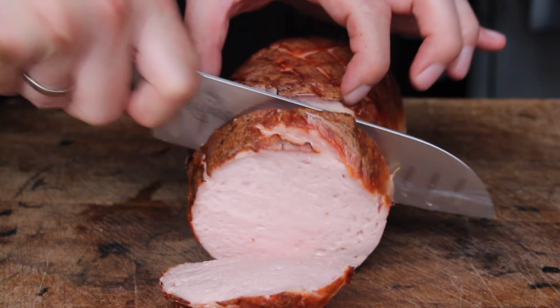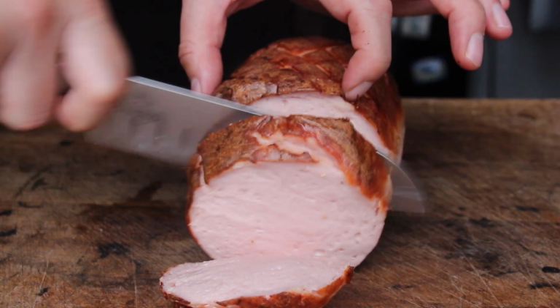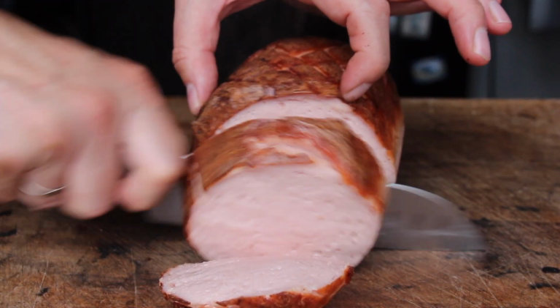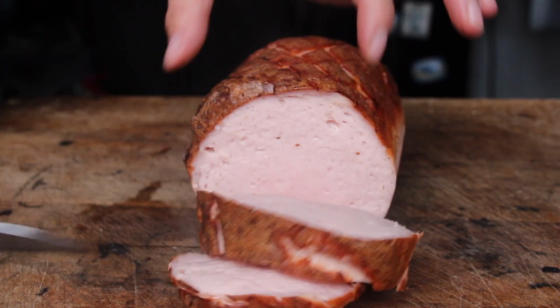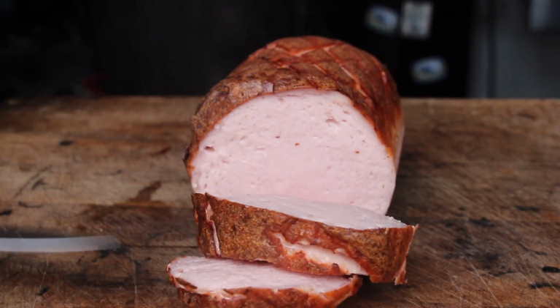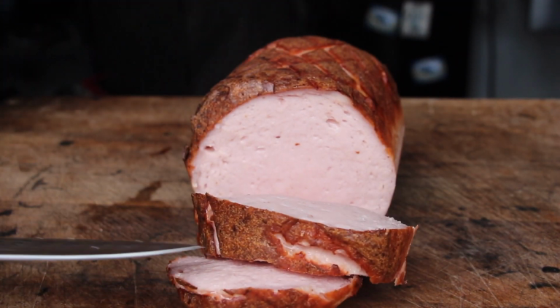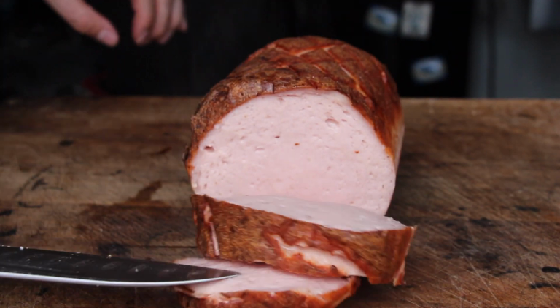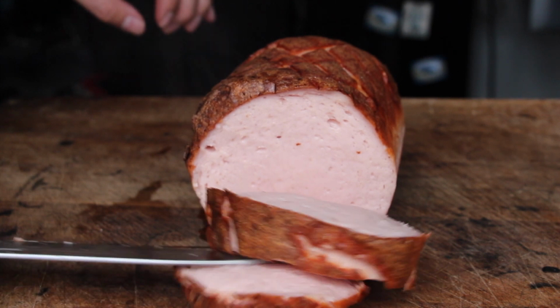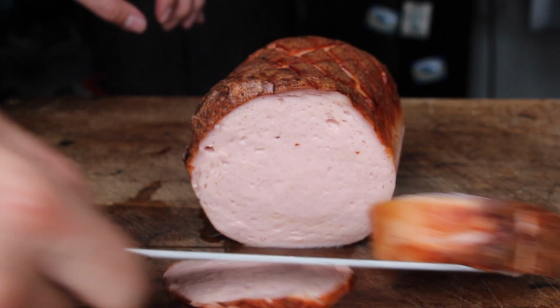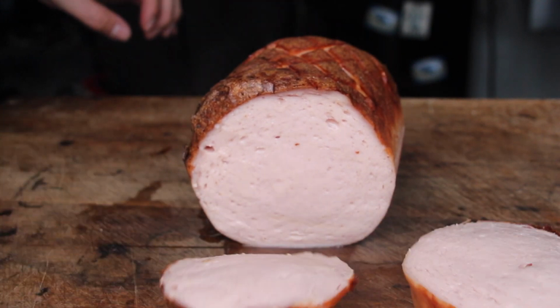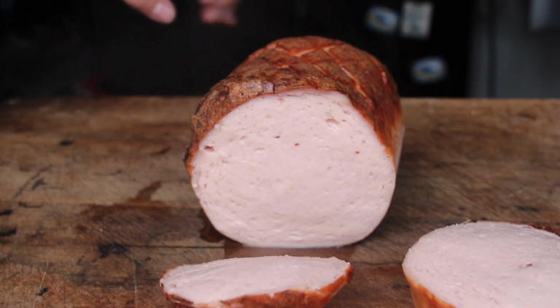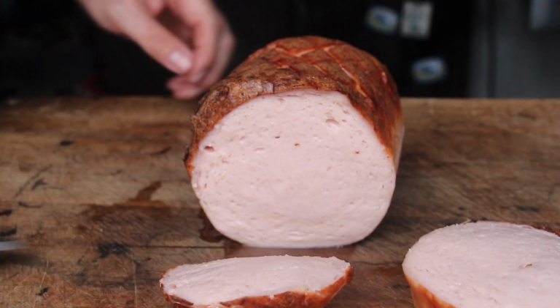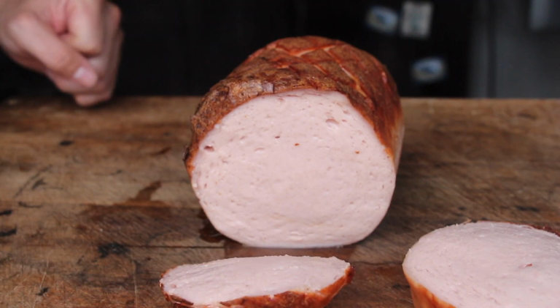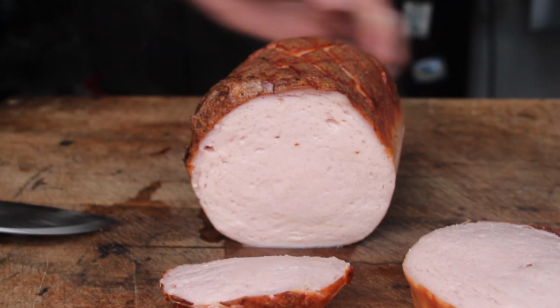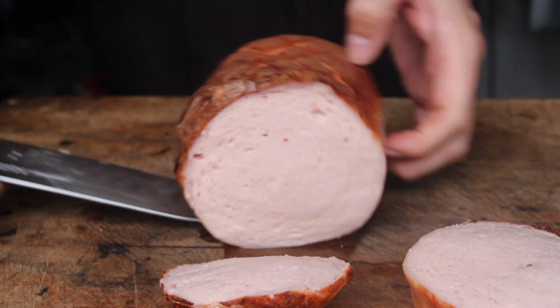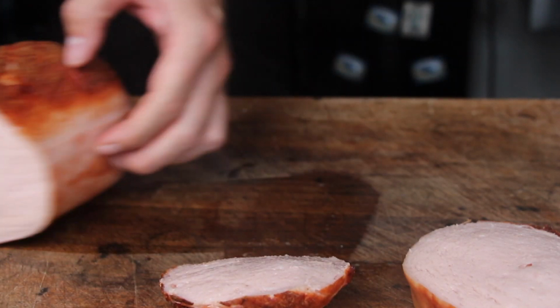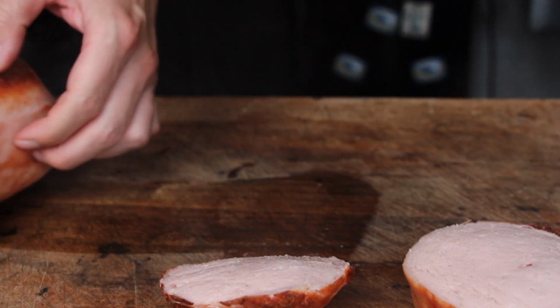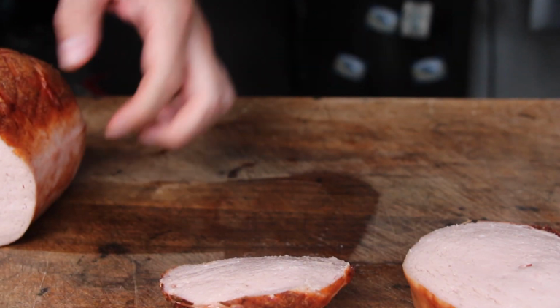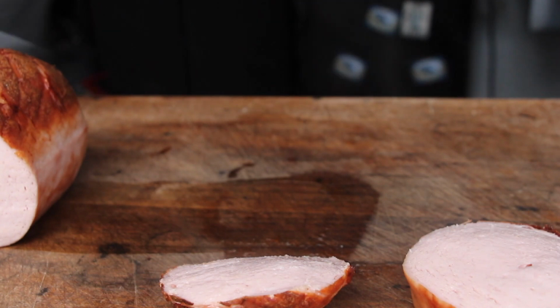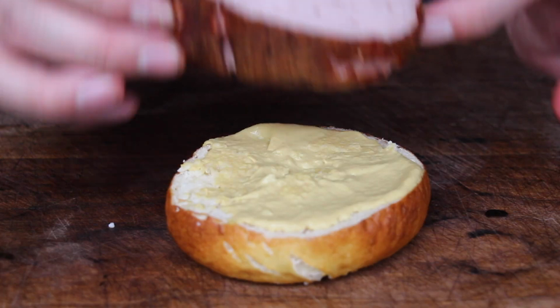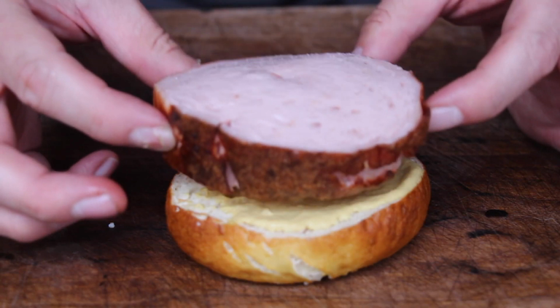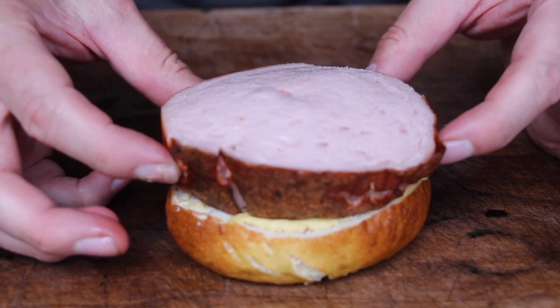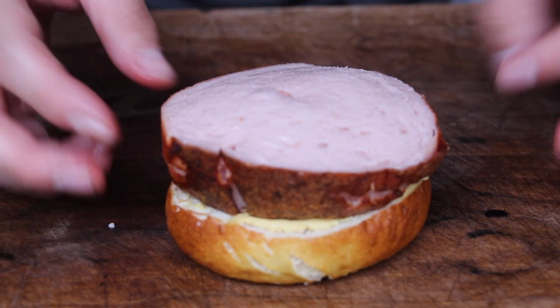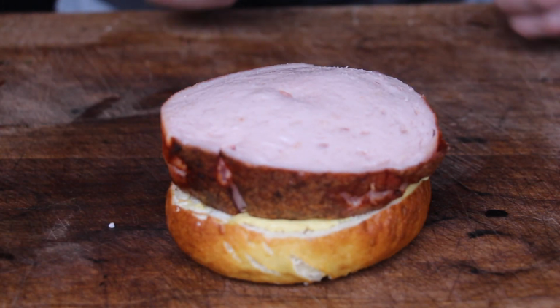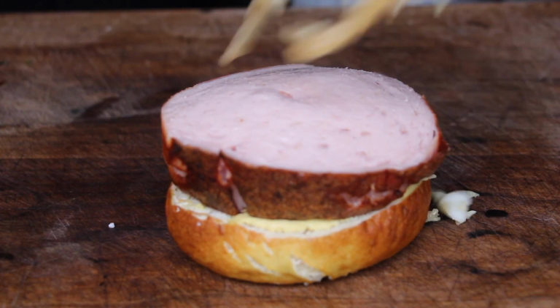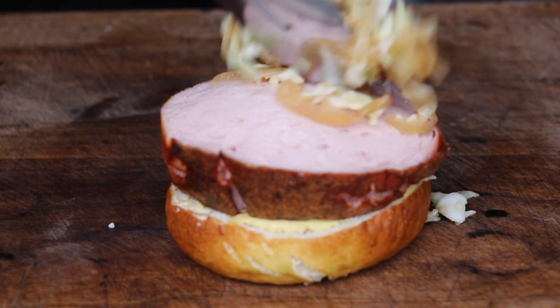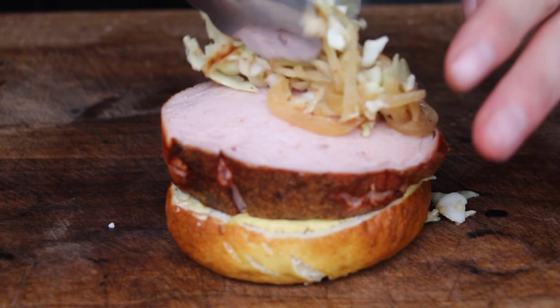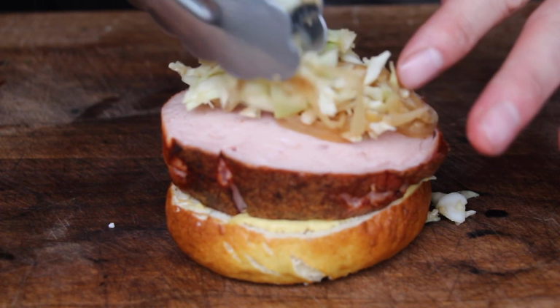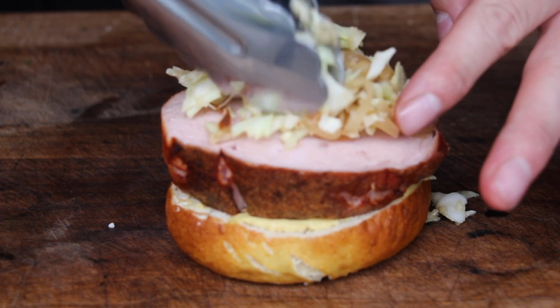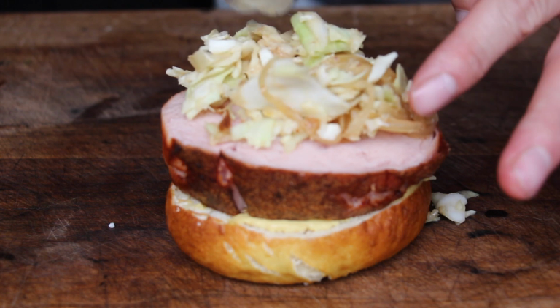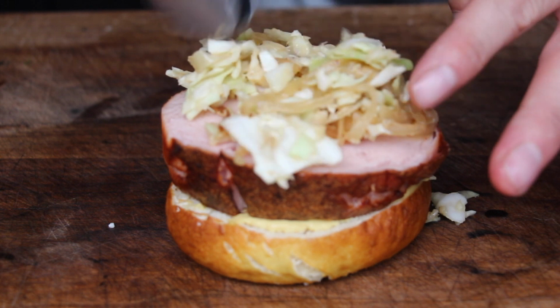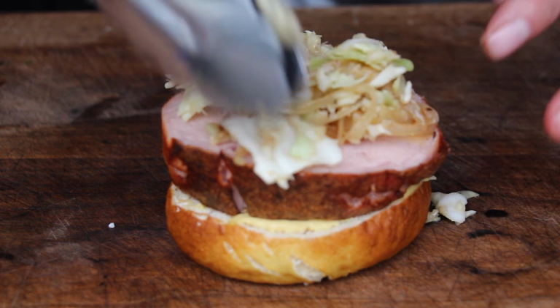If it's not available, use something instead, like a bologna — heat it up, smoke it — this would also do a great job with that kind of bun and the coleslaw, I promise. Take one decent slice and top it with the slaw we made.